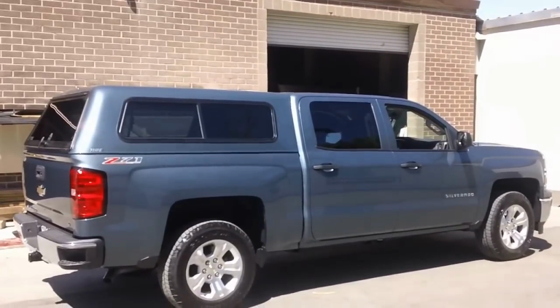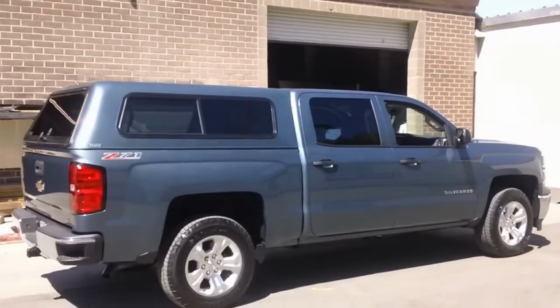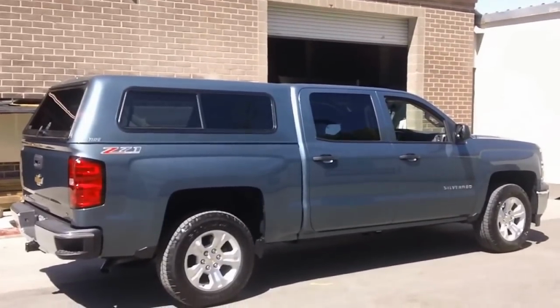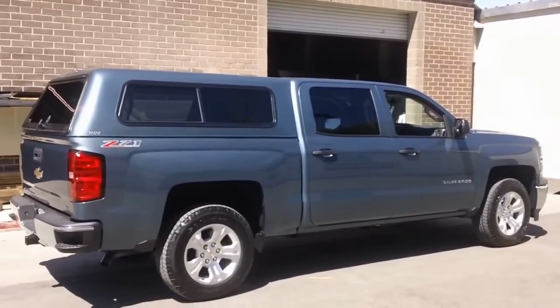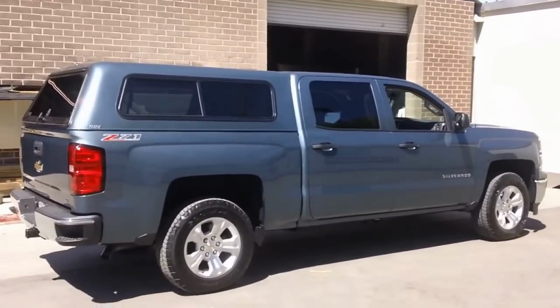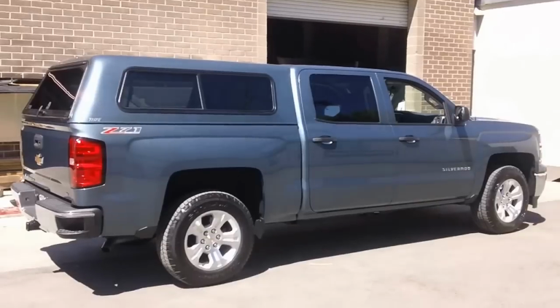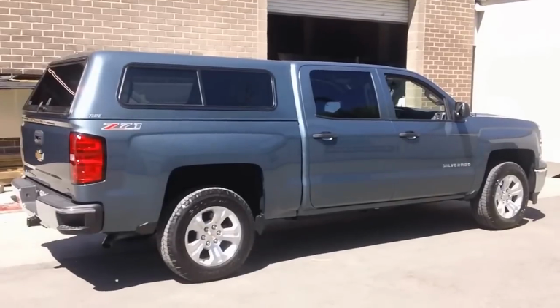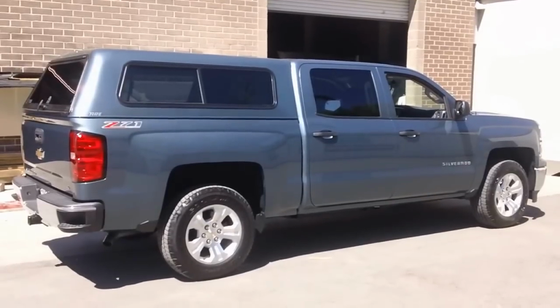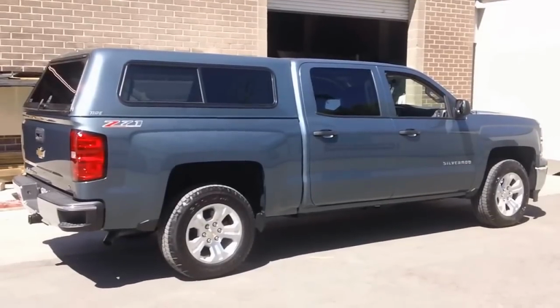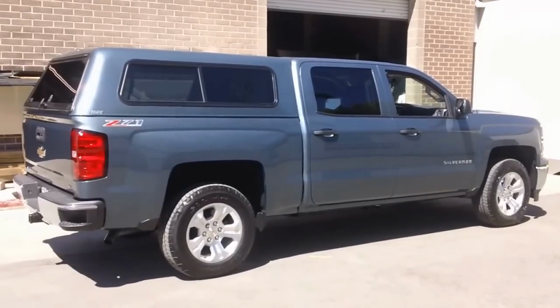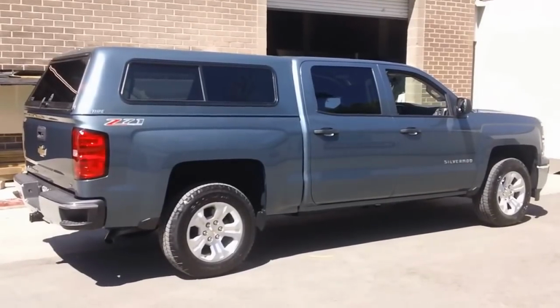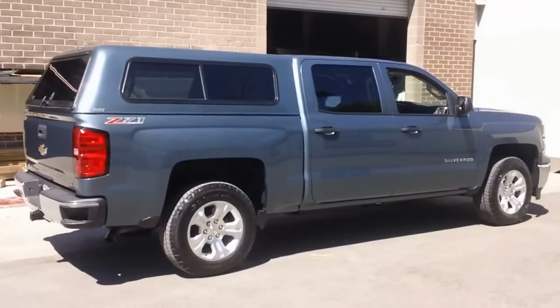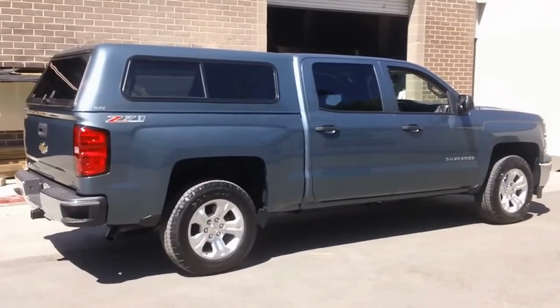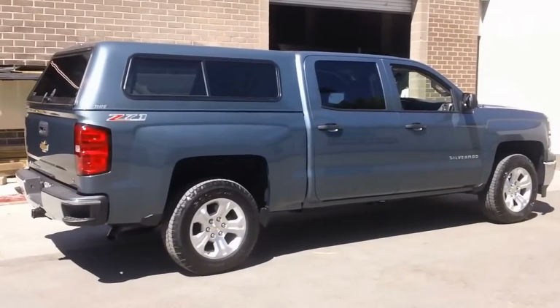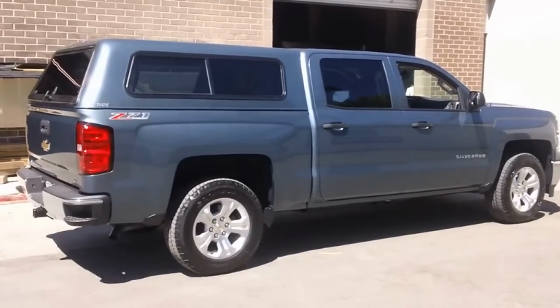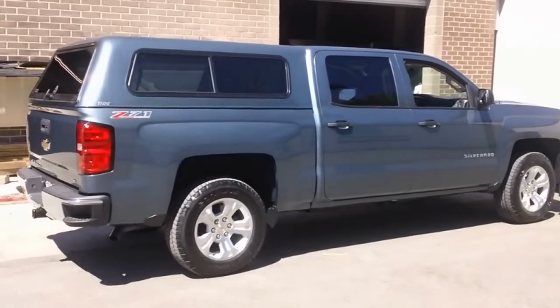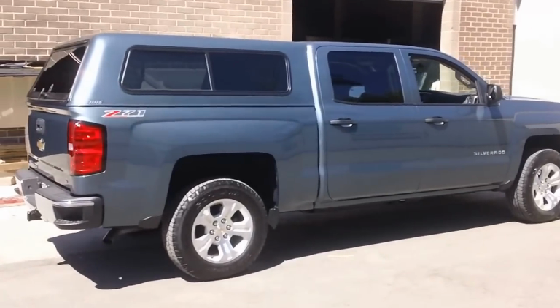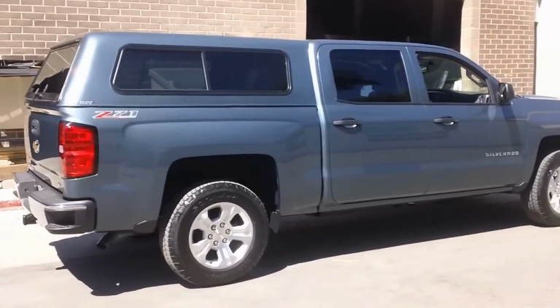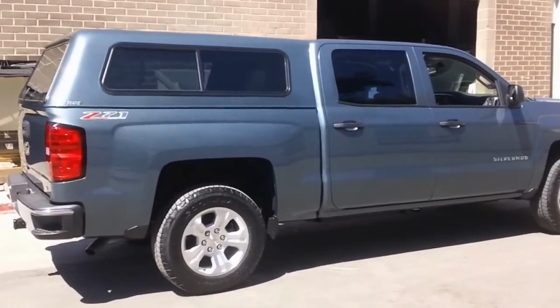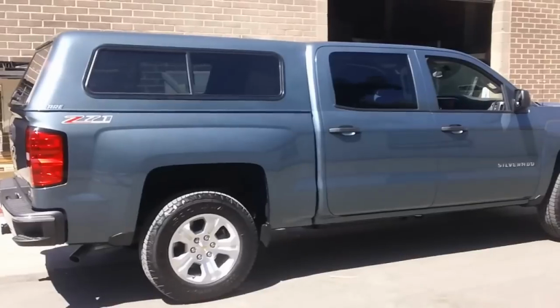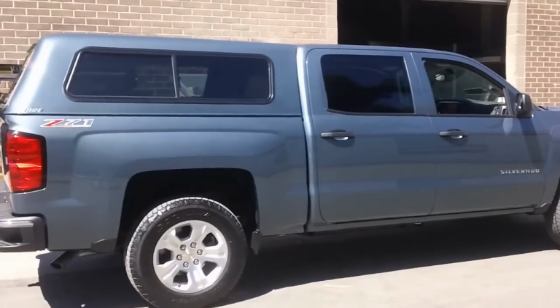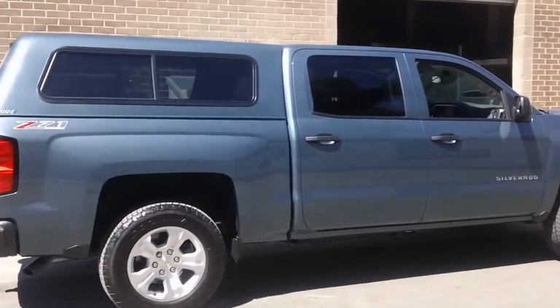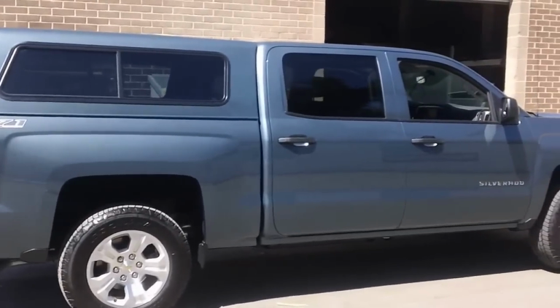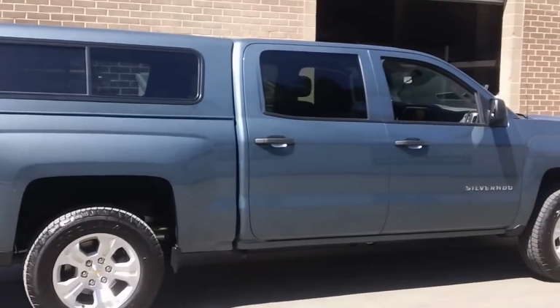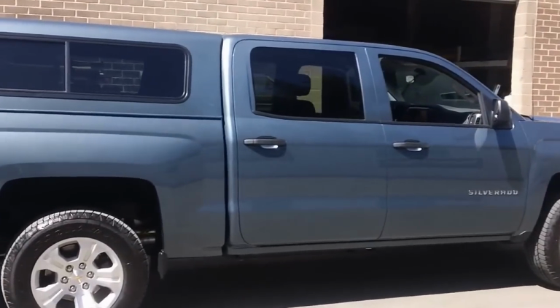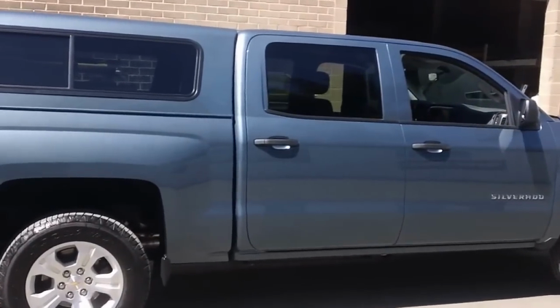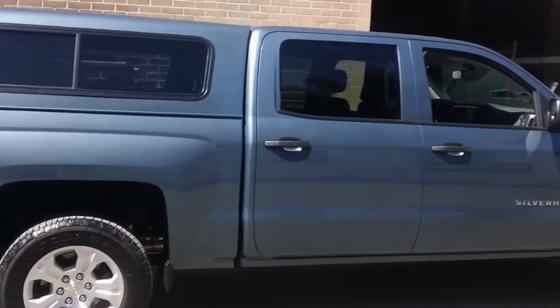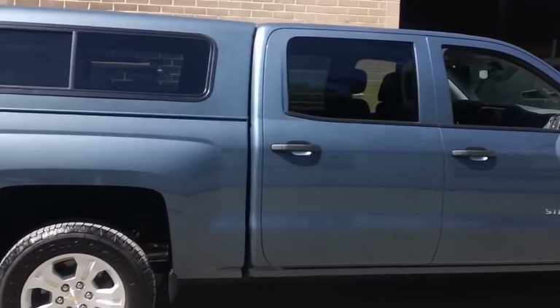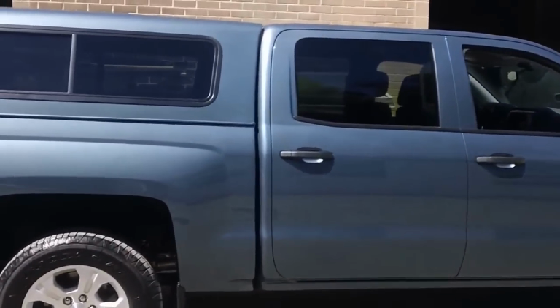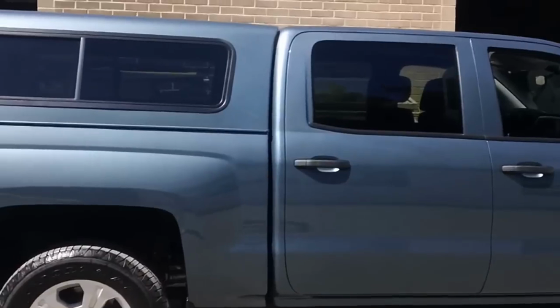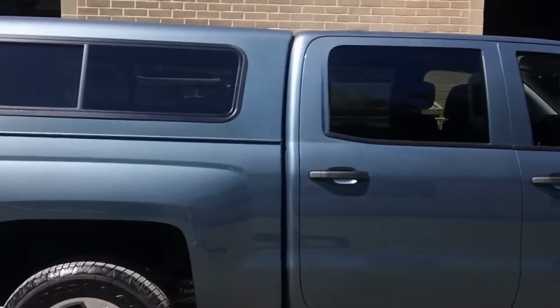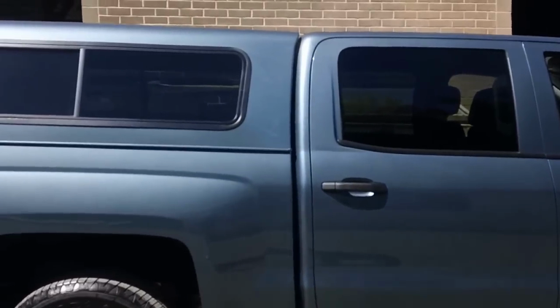Hey everybody, it's Kevin from Vacca Valley Truck. I want to go over a shell we just did. This is the first 2014 Chevrolet 1500 with a five foot eight bed. It's the crew cab model. This is the first one we've done. I want to point out a few things on this shell.